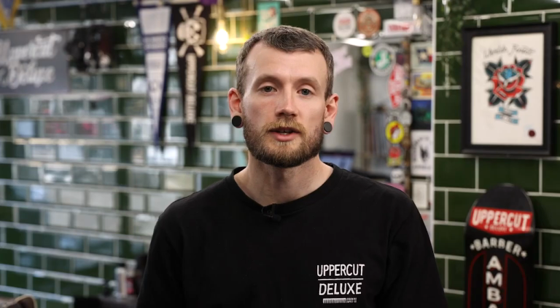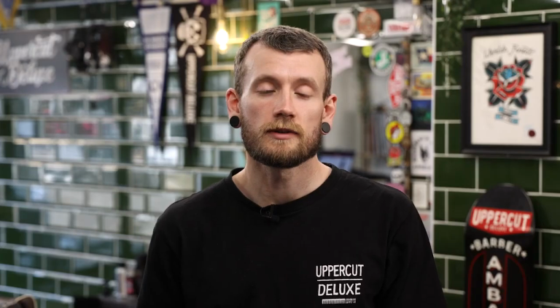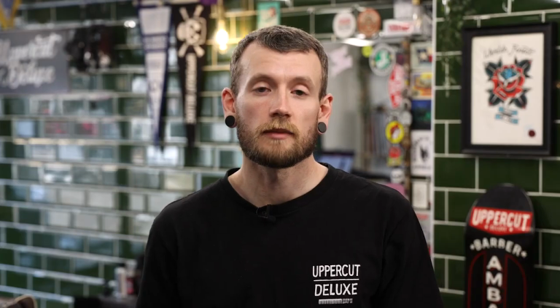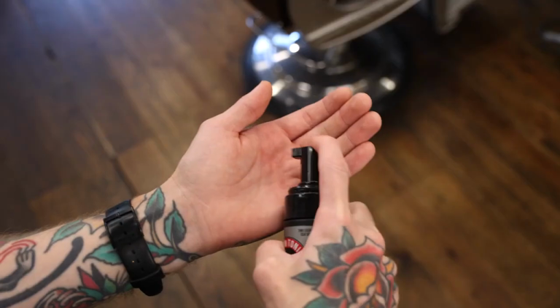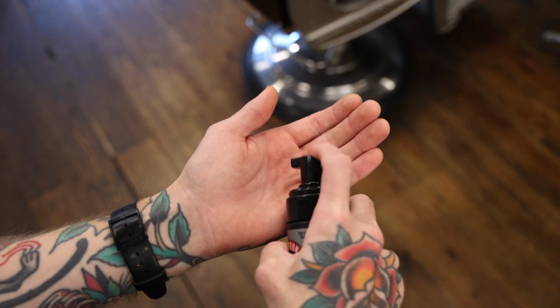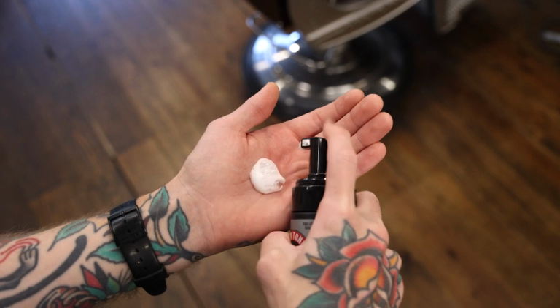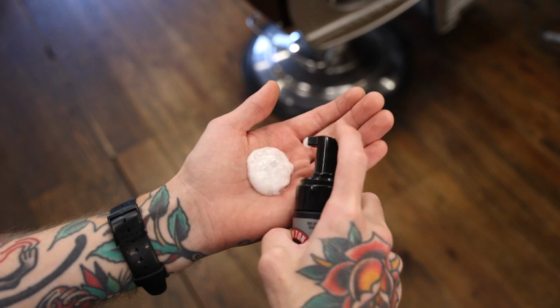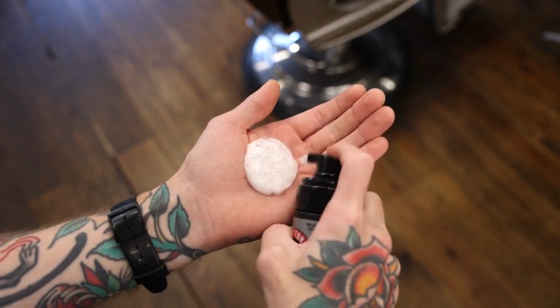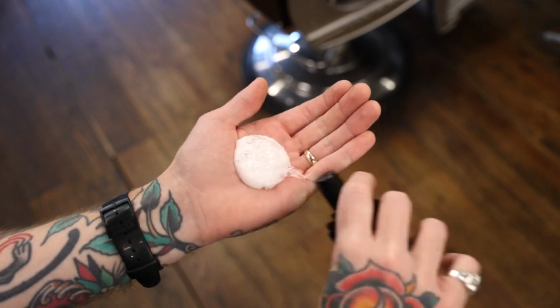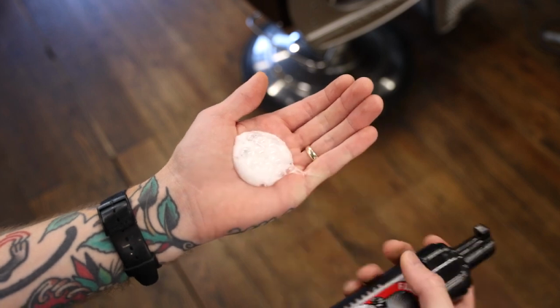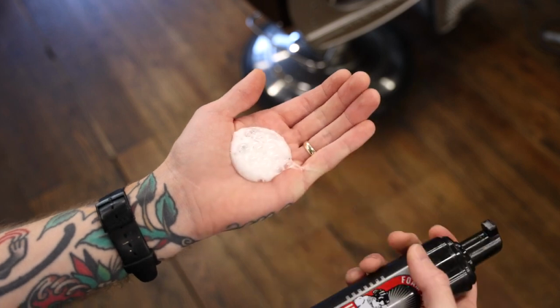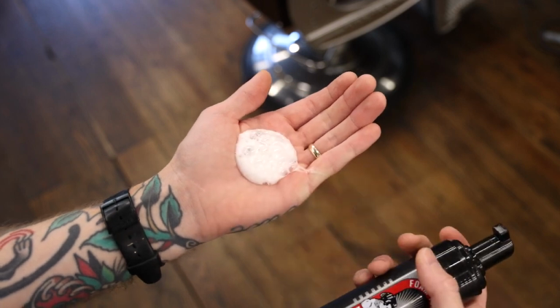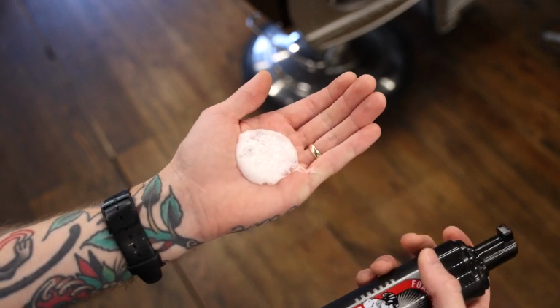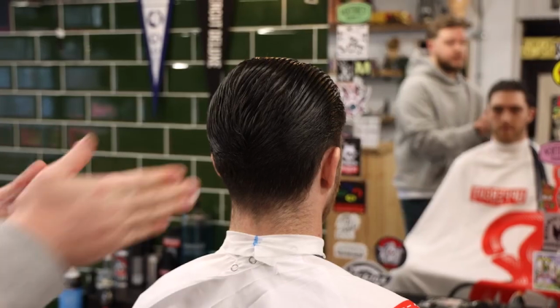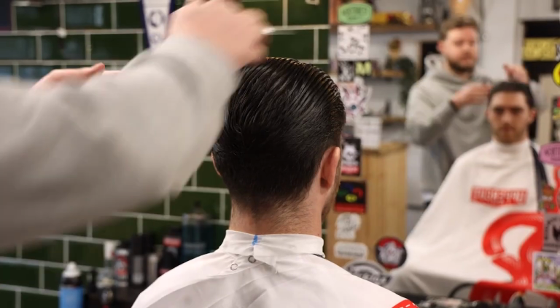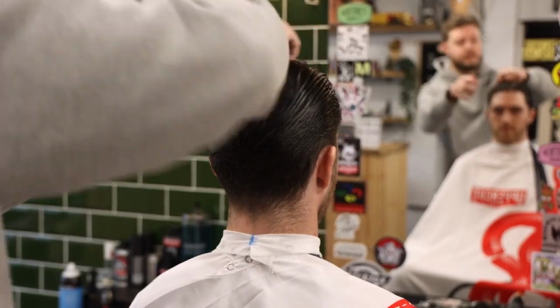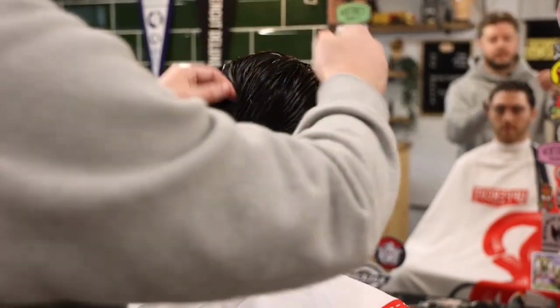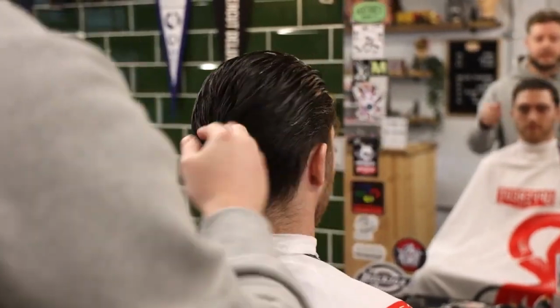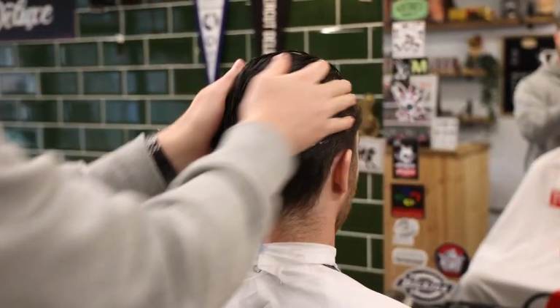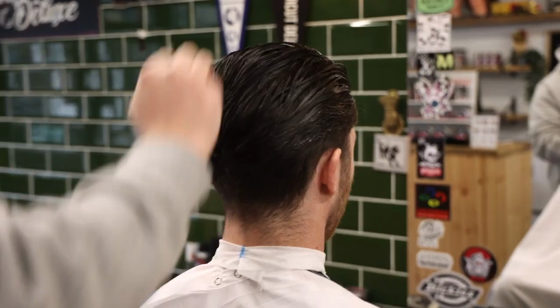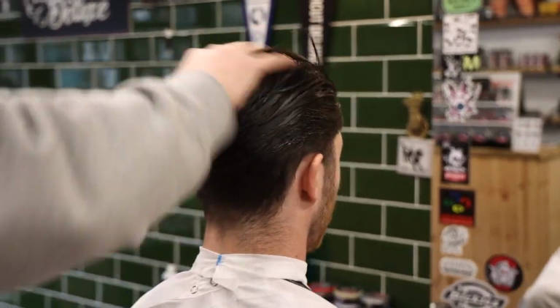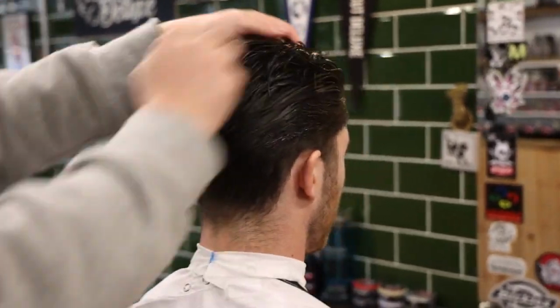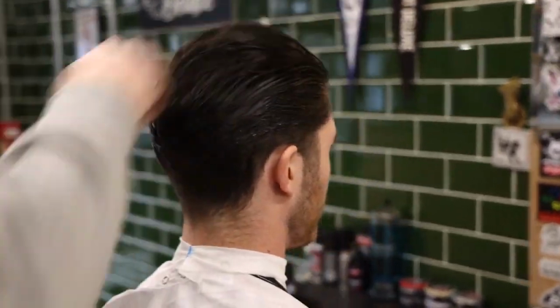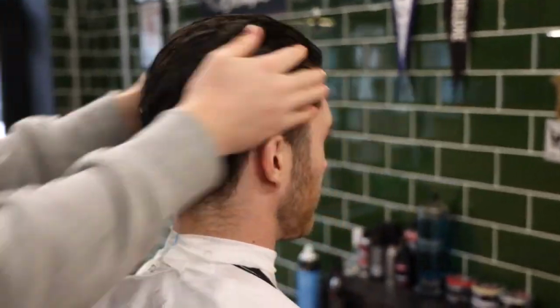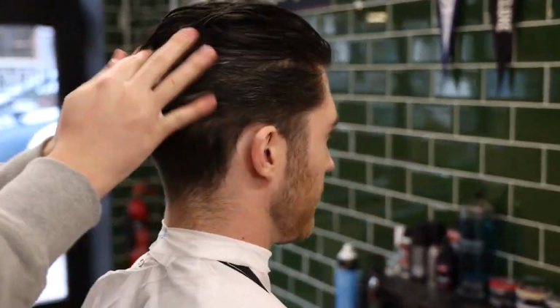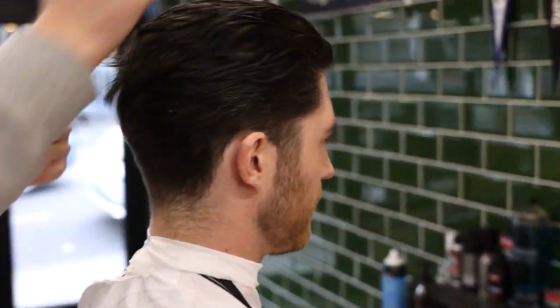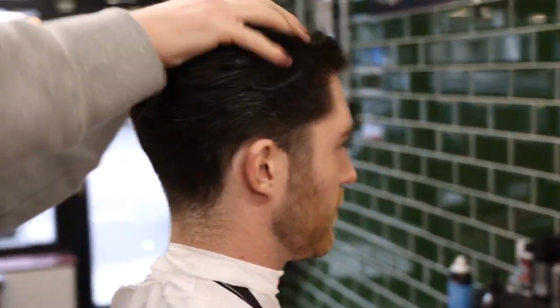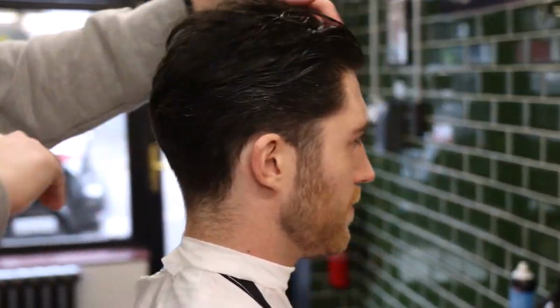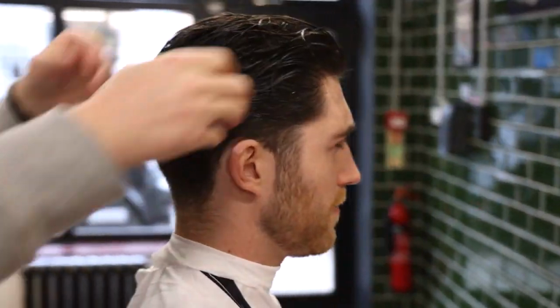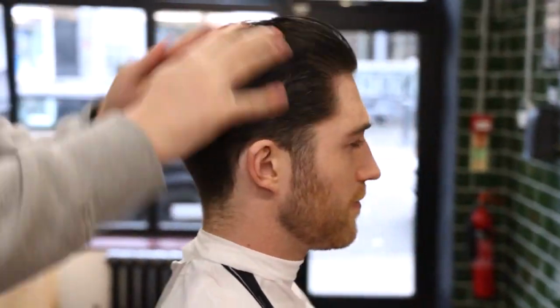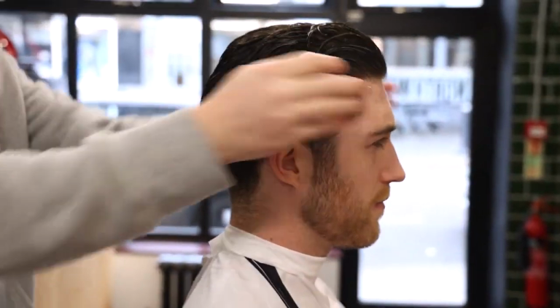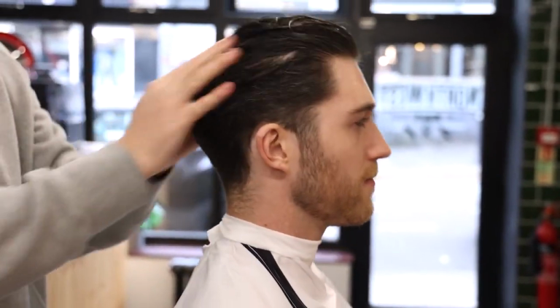To use, simply get between one and three pumps in your hand depending on hair length, and distribute evenly through the hair. Make sure to massage it all the way through the hair and into the scalp to get the best out of this product.